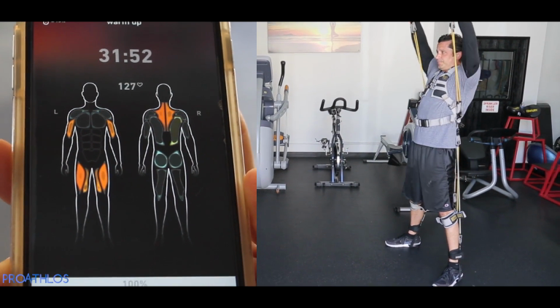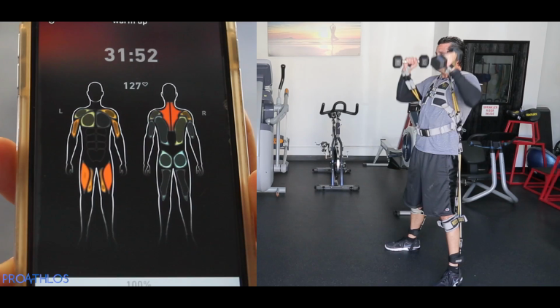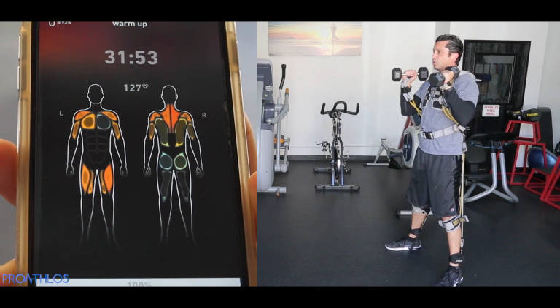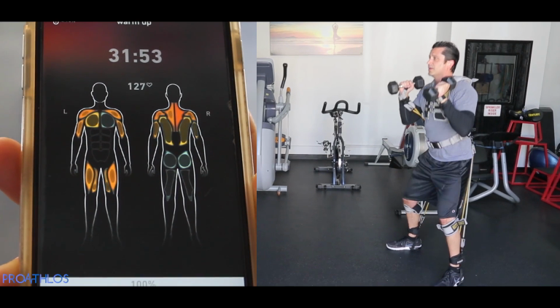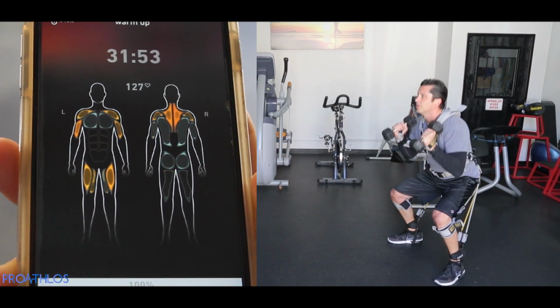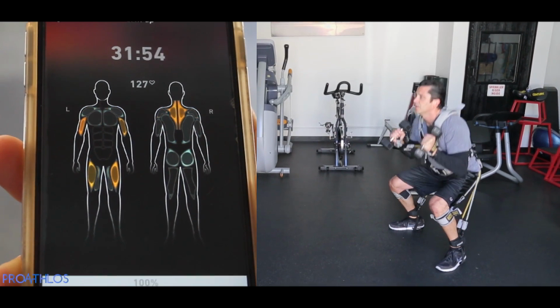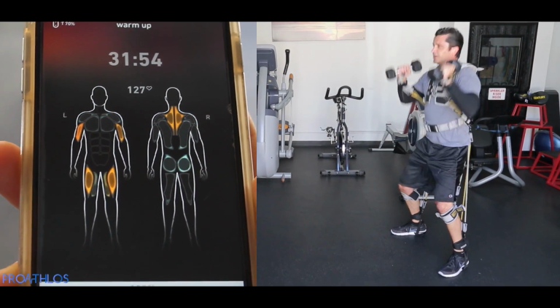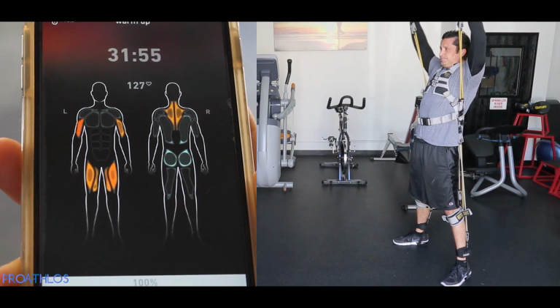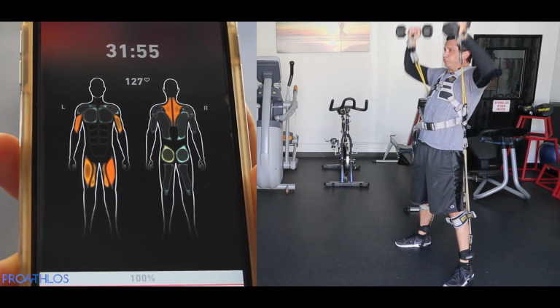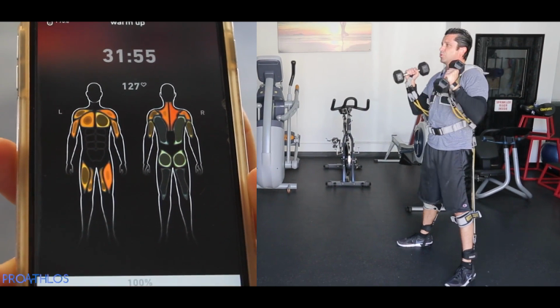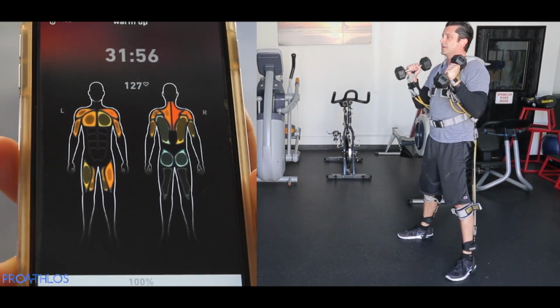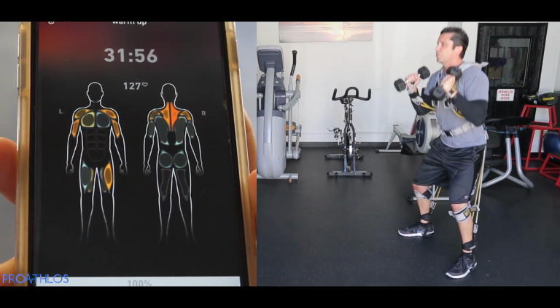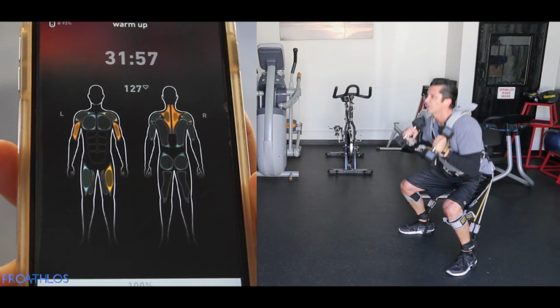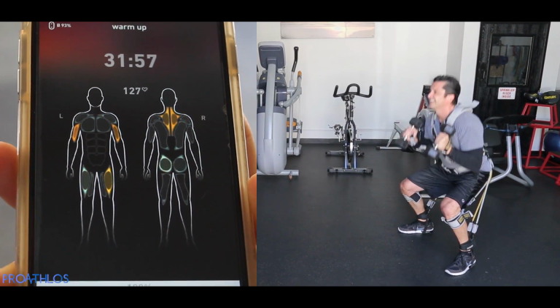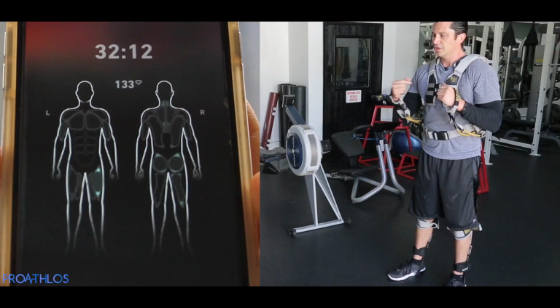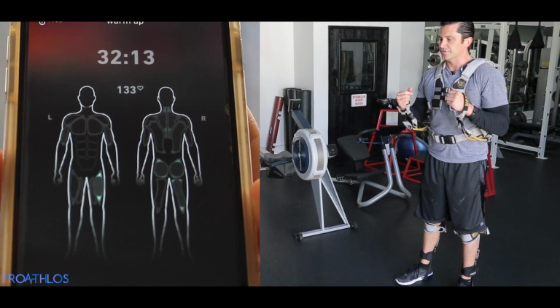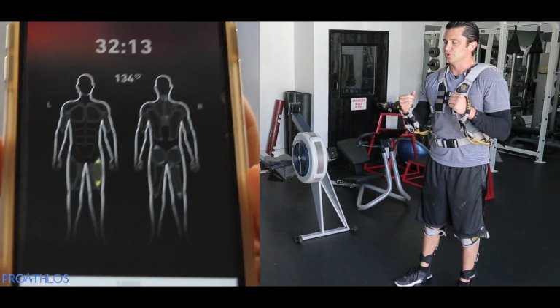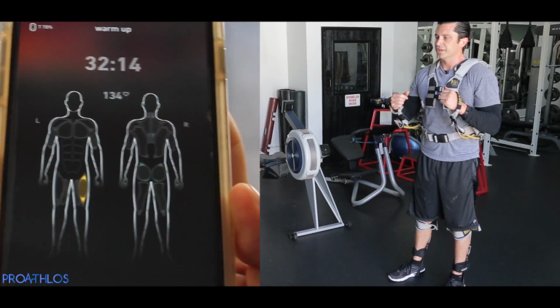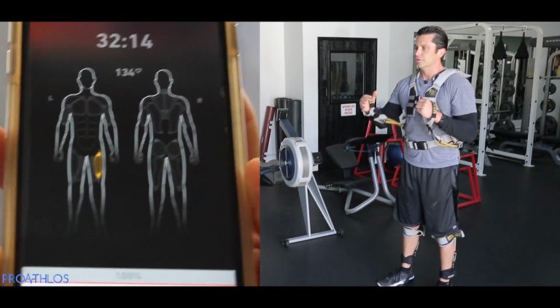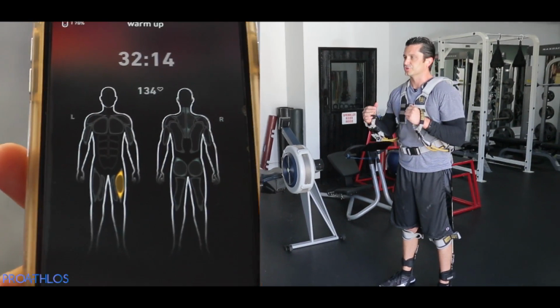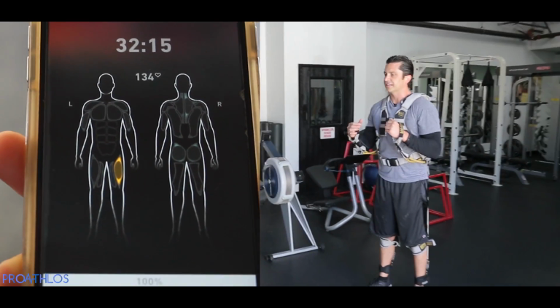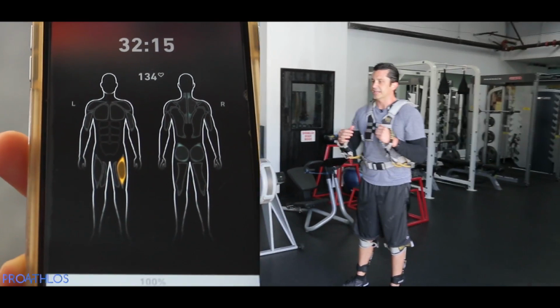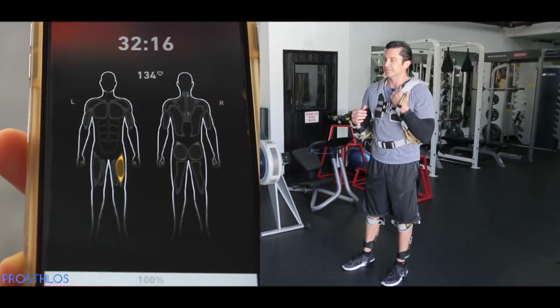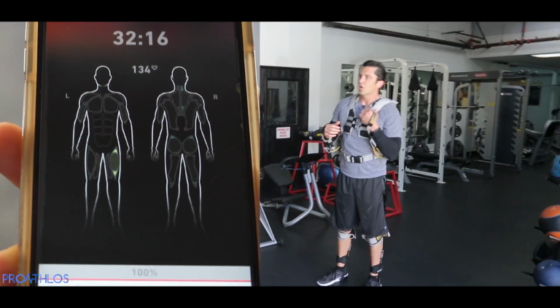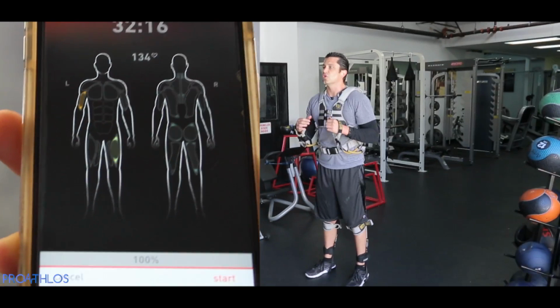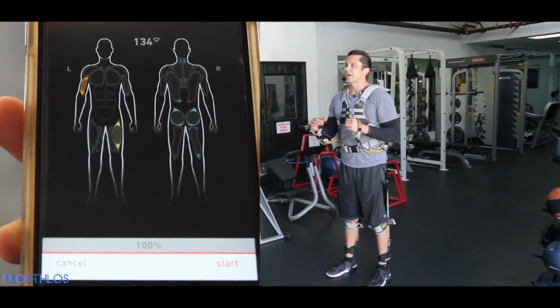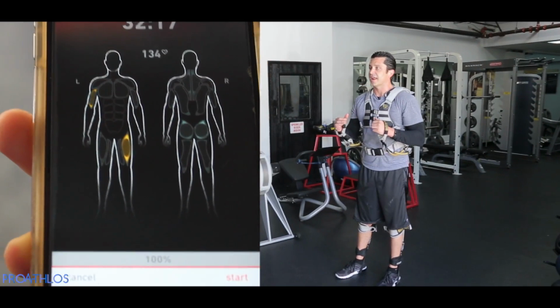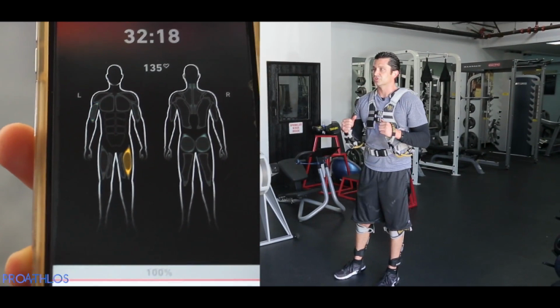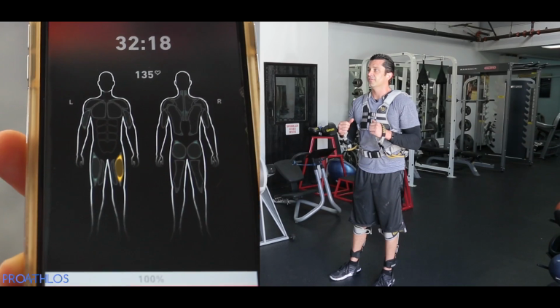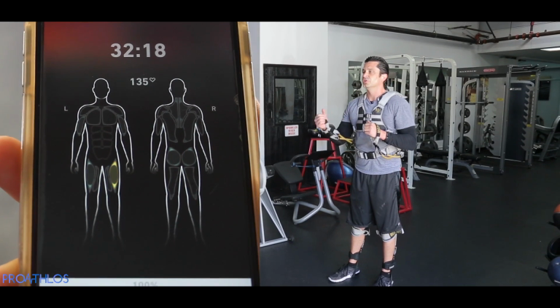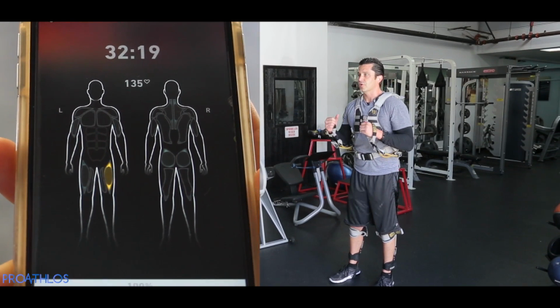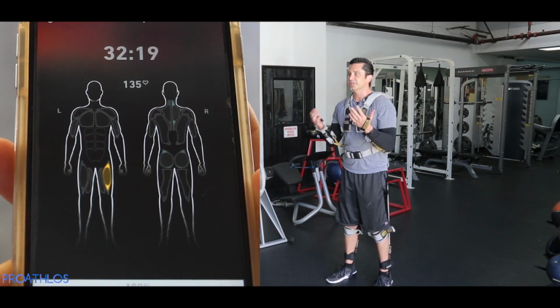Everything is firing bright red on the back. Arms are red and chest is flared. Having the suit on, your muscle strengthening is going to increase a whole lot greater than having the suit off doing your normal routine.